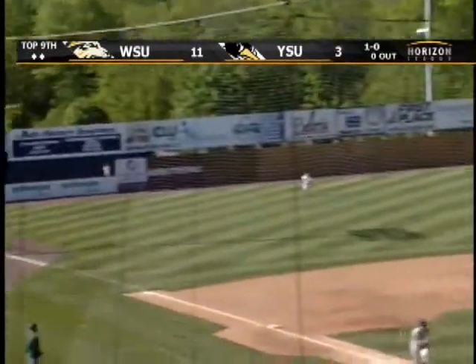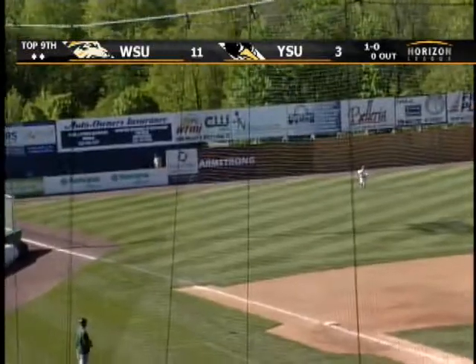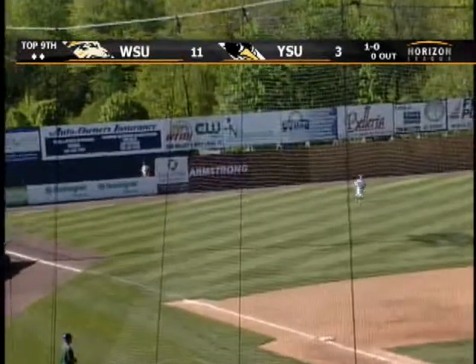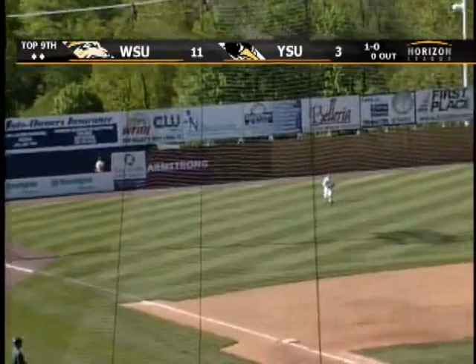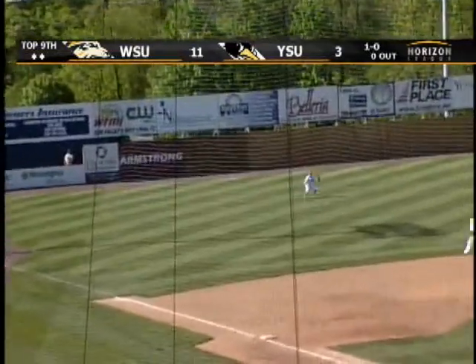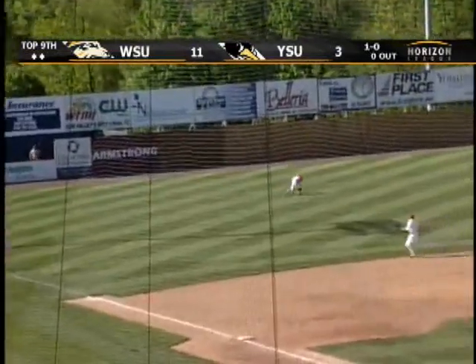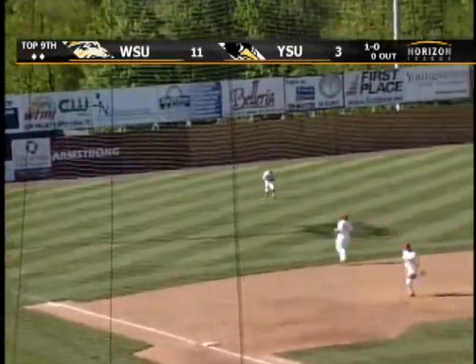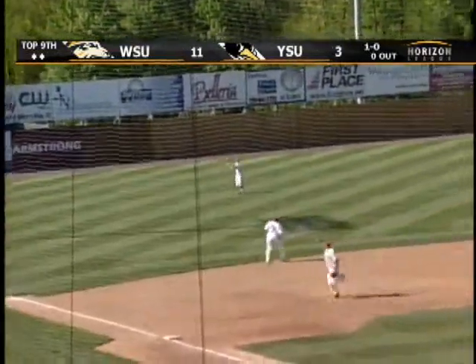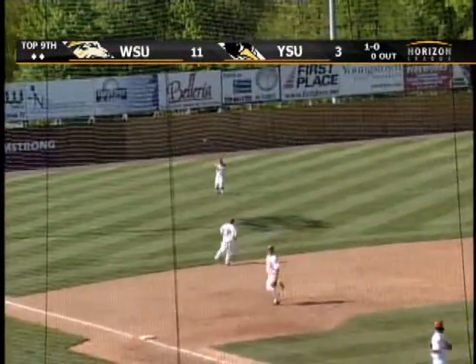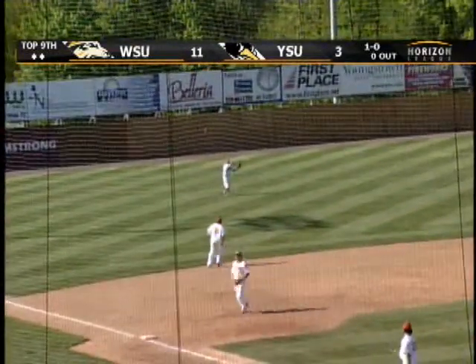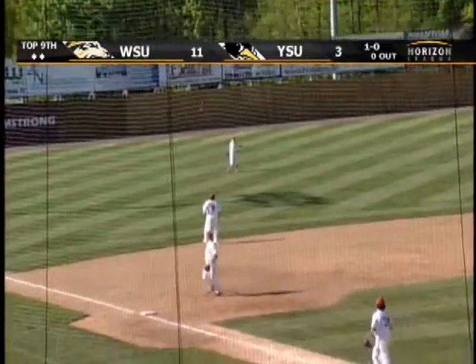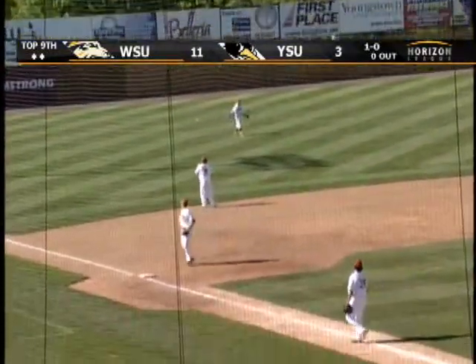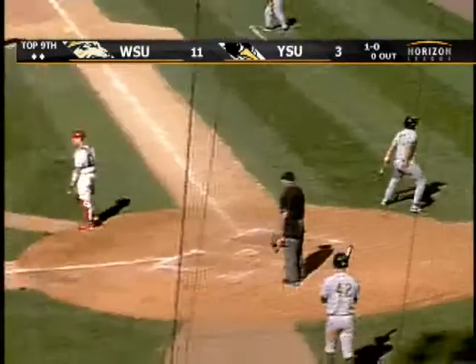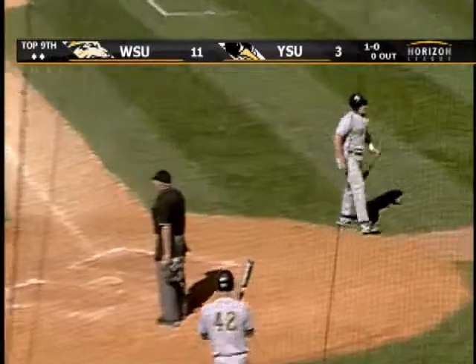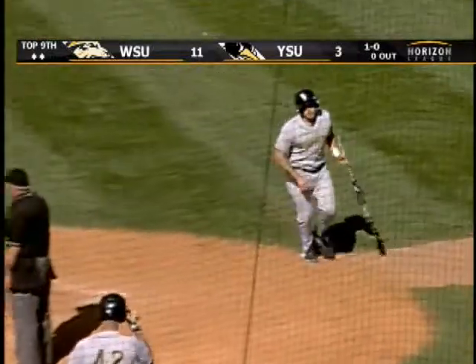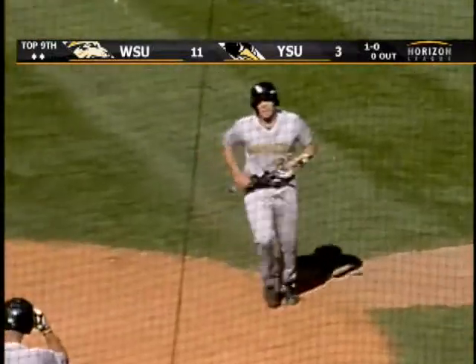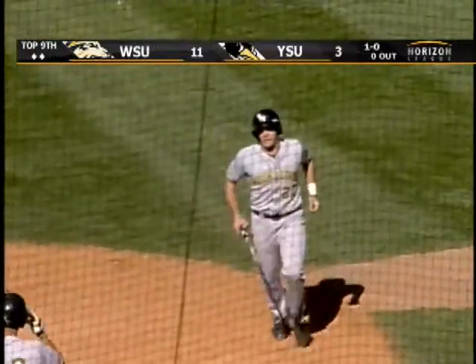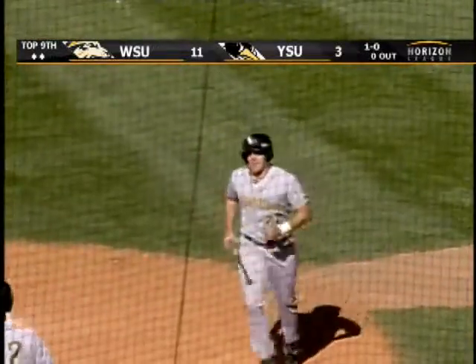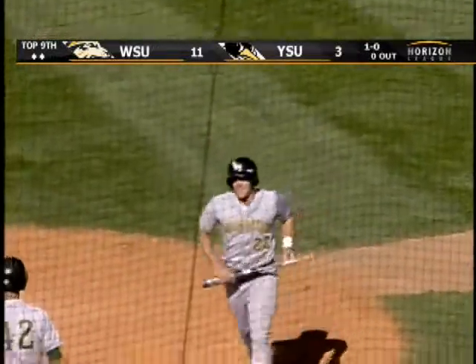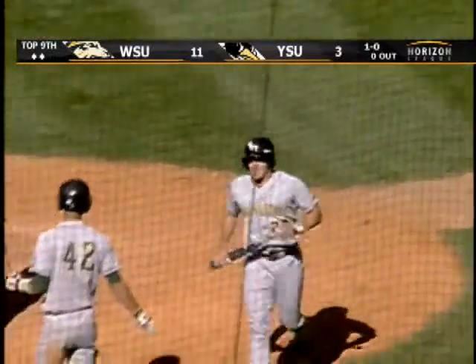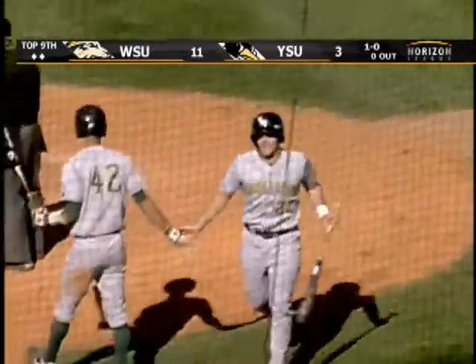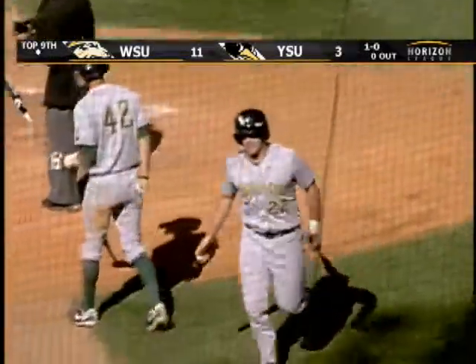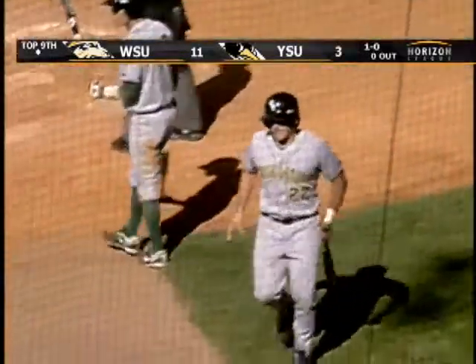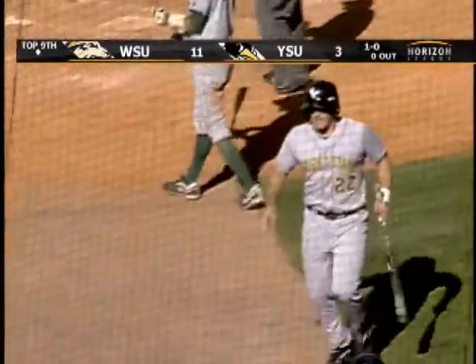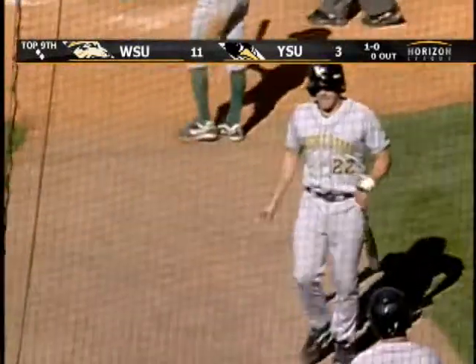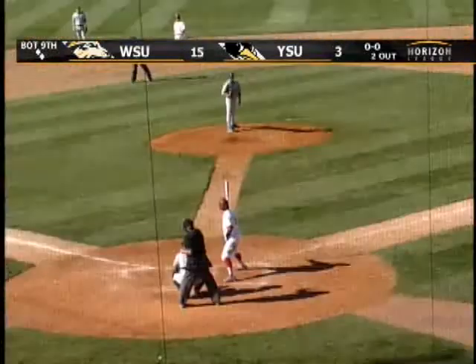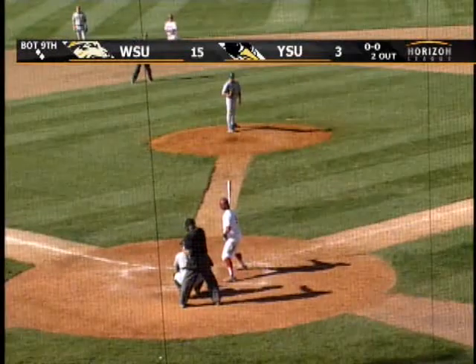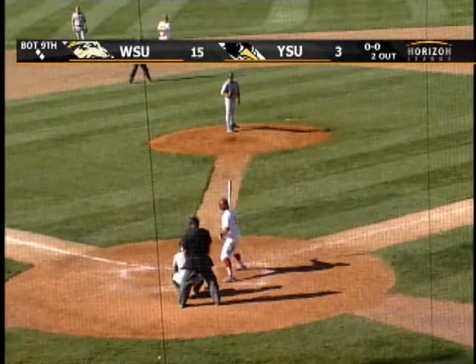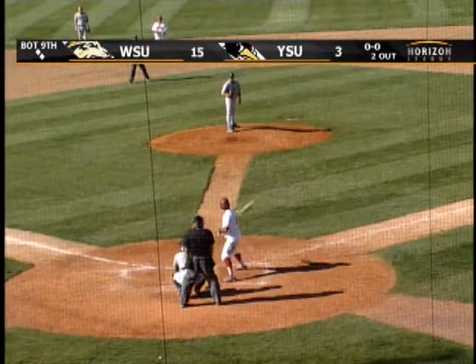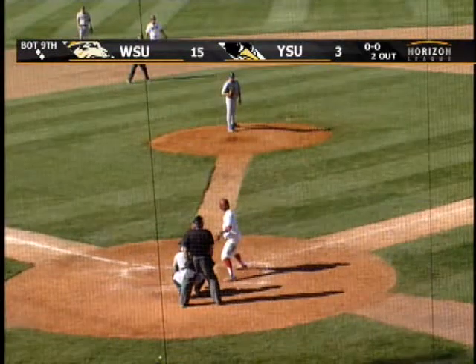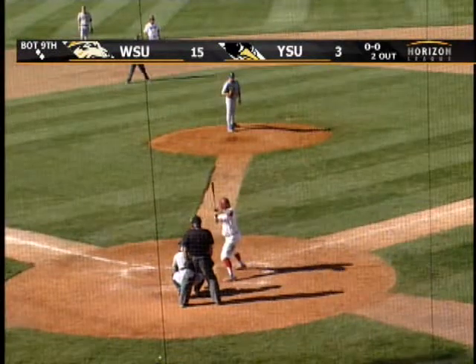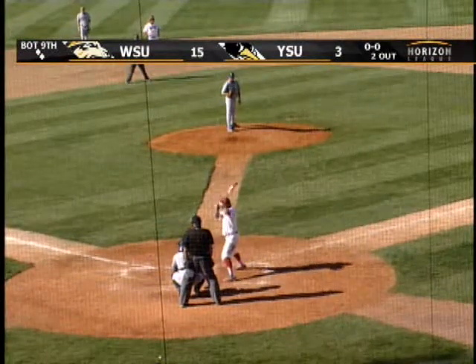Chopper over Drew Doche's head. That will score Crisman. And that one — really nothing you can do there. Just a hard hit ball, took a funny bounce, got over the head of Doche in a hurry. Just a little bad luck. He's hit it right at a couple people.